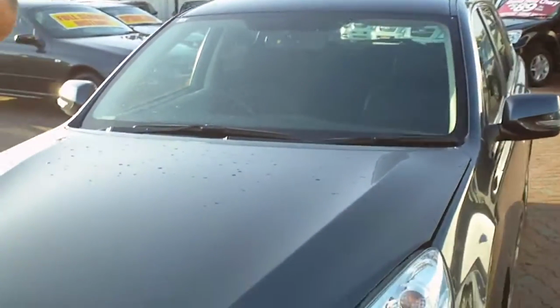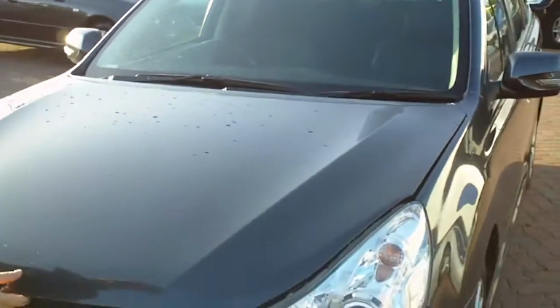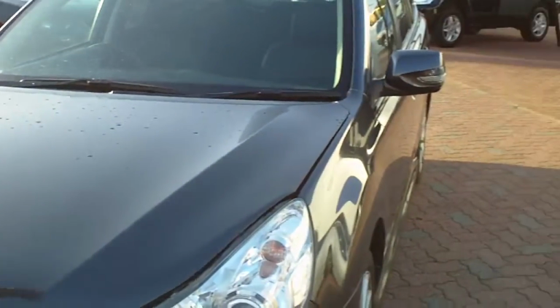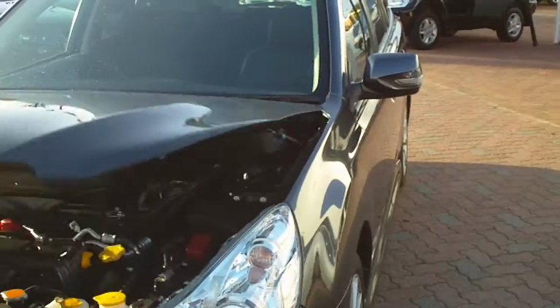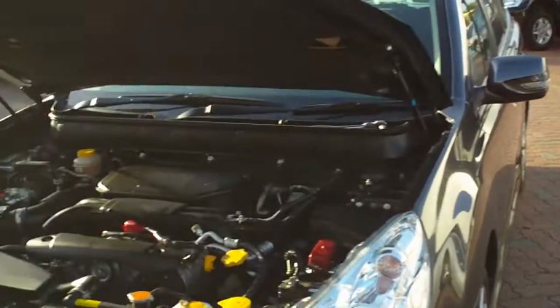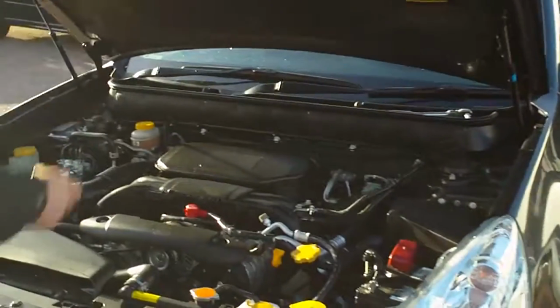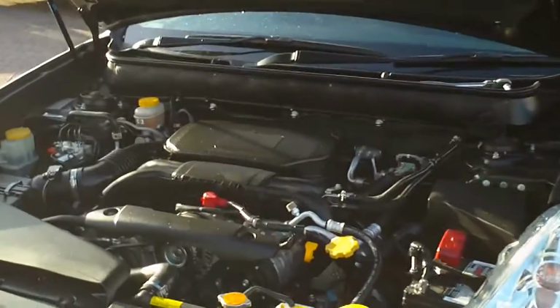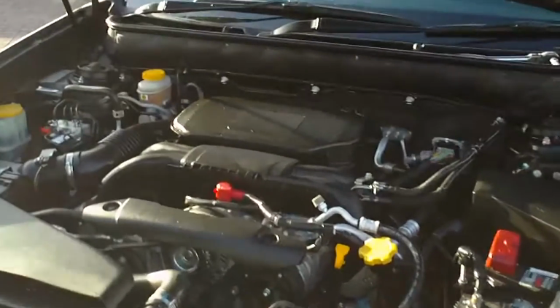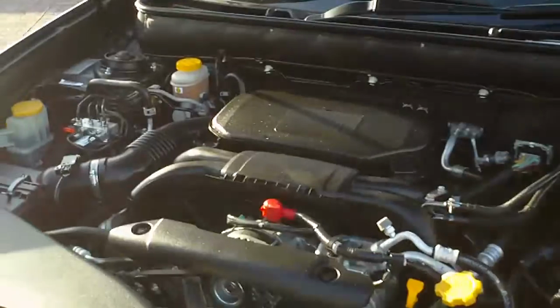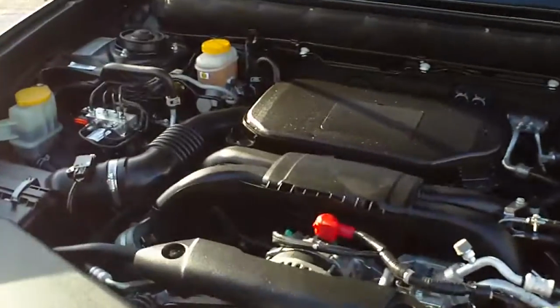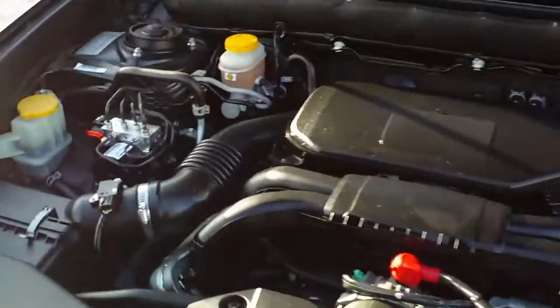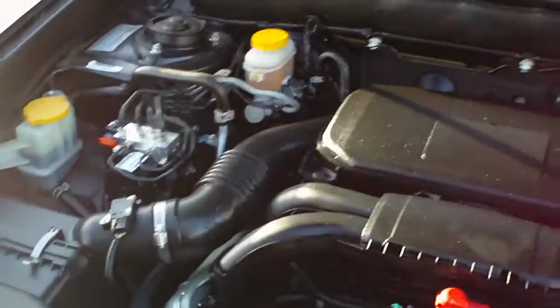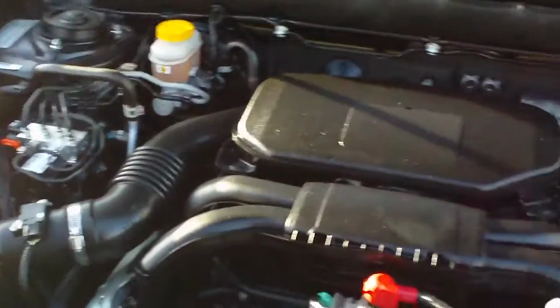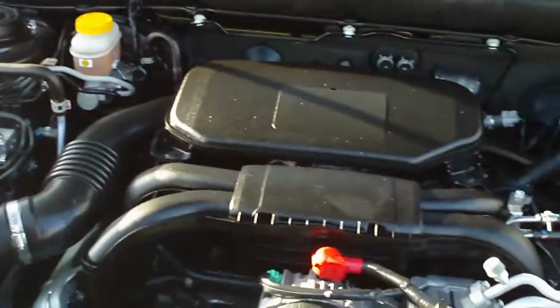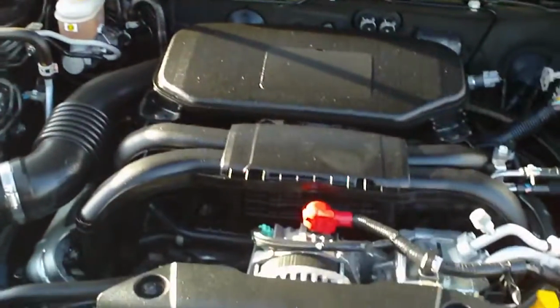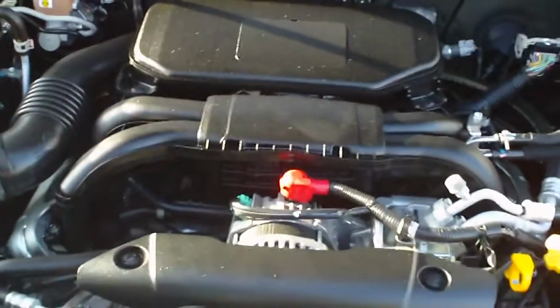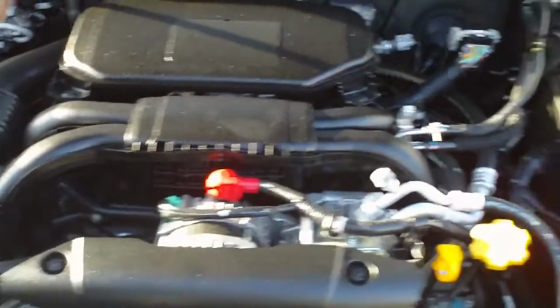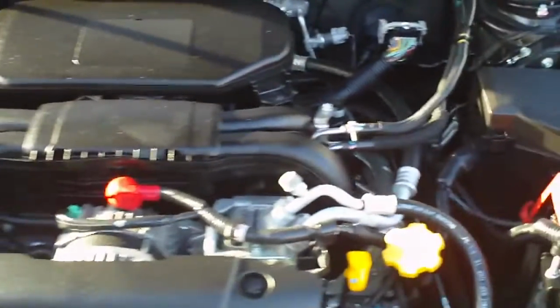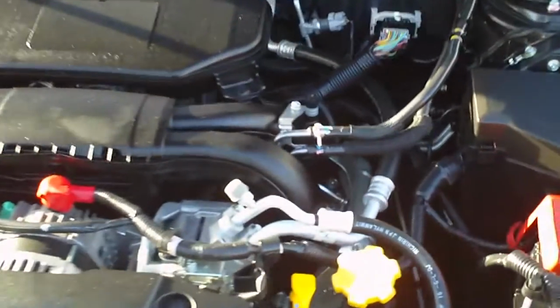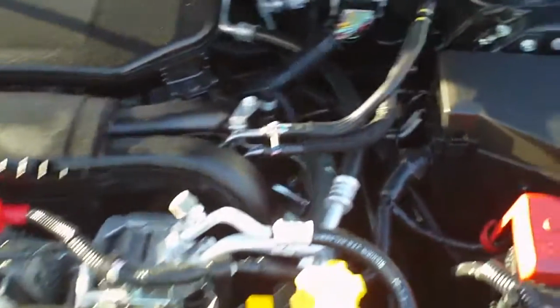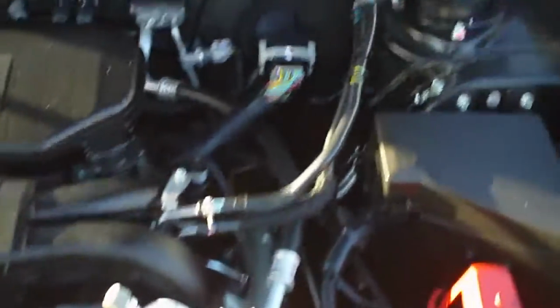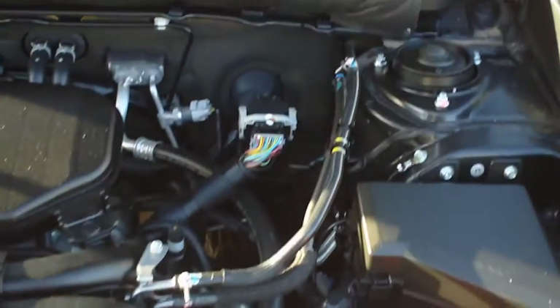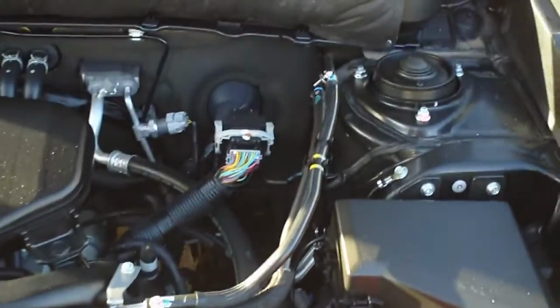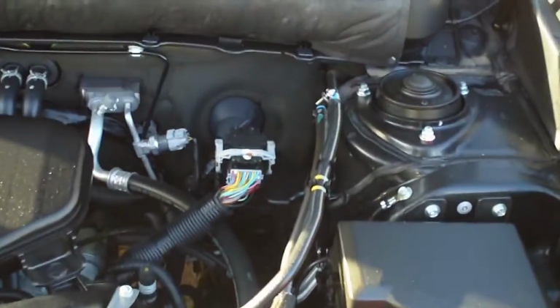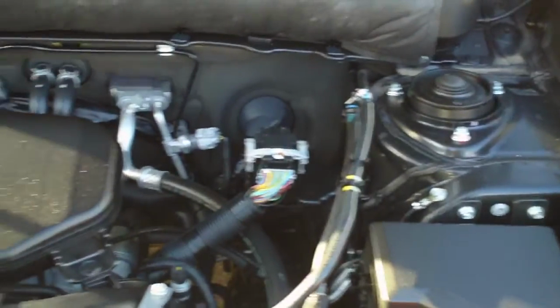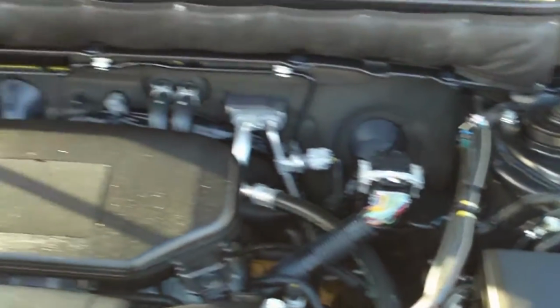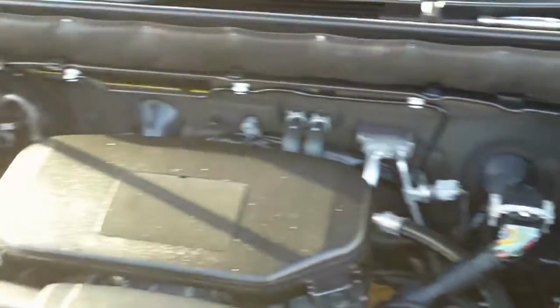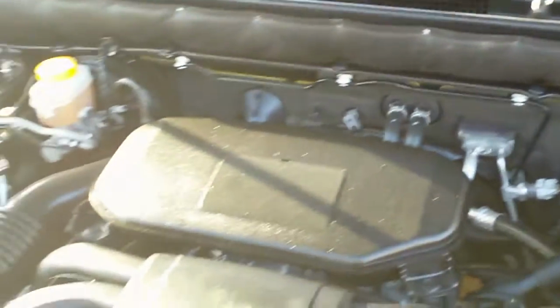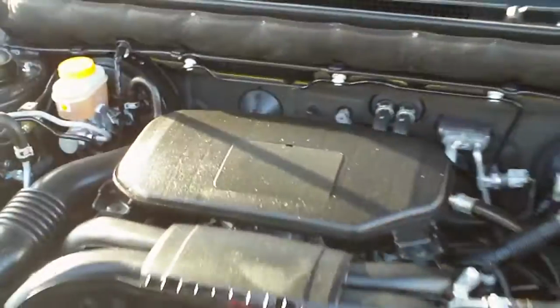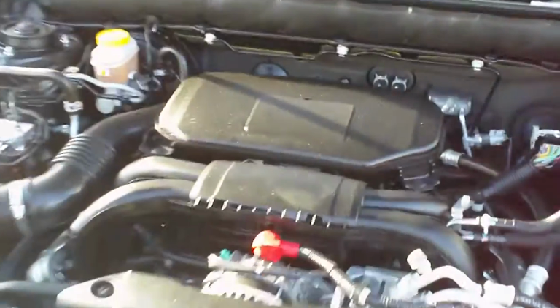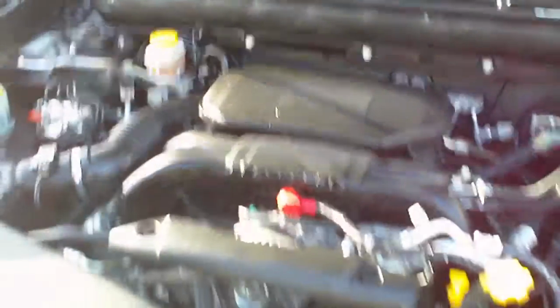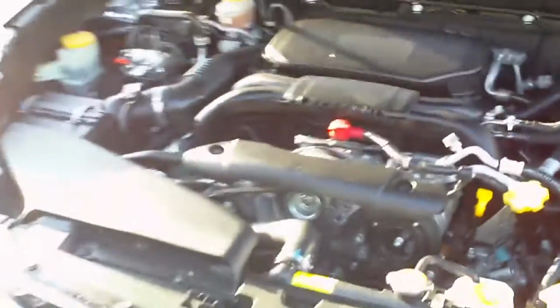Just taking you around the vehicle, you can see the engine here — Boxer engine, very nicely detailed, as you'd expect, all in good order. That comes with symmetrical four-wheel drive on the Subaru.